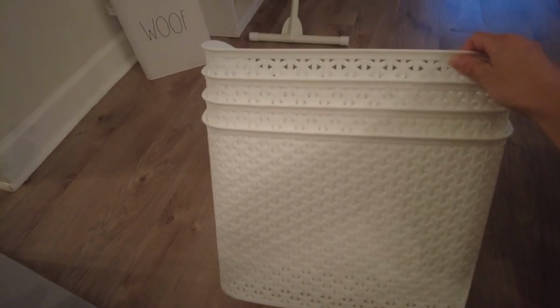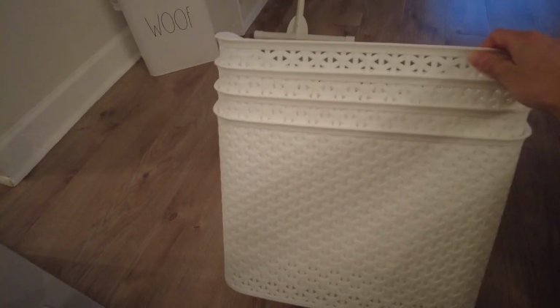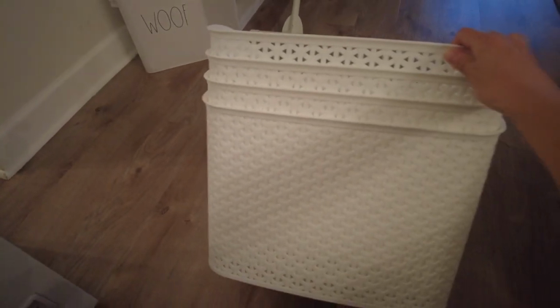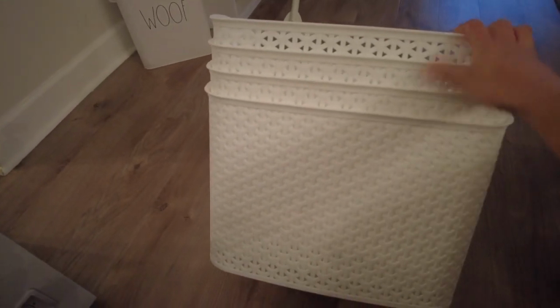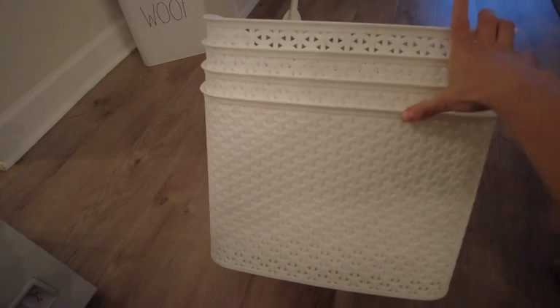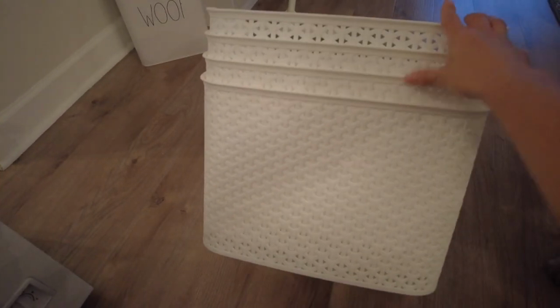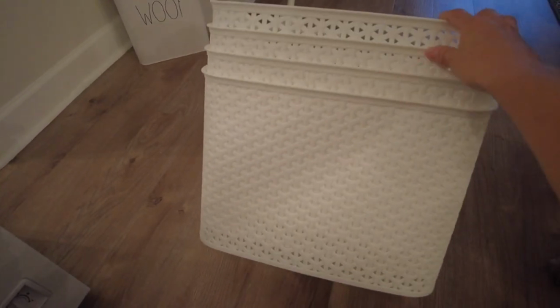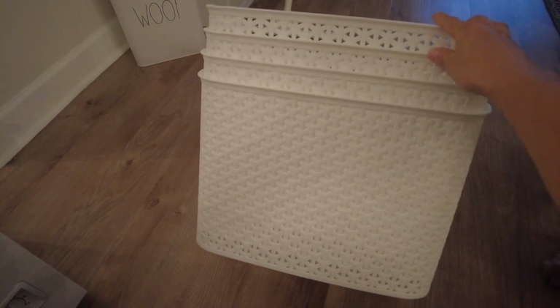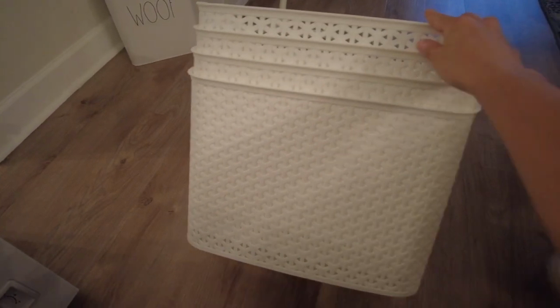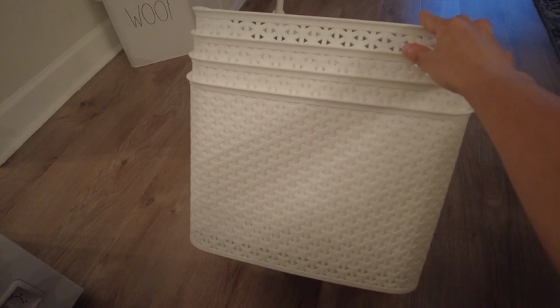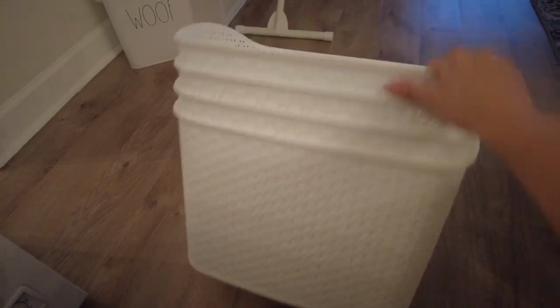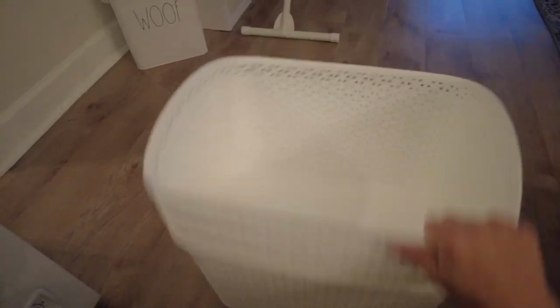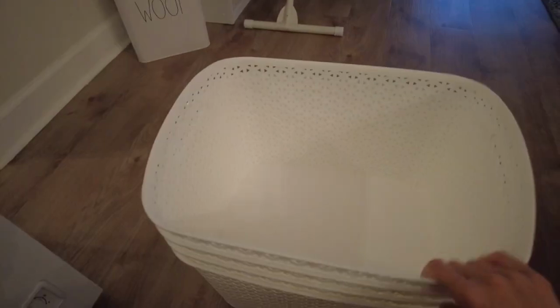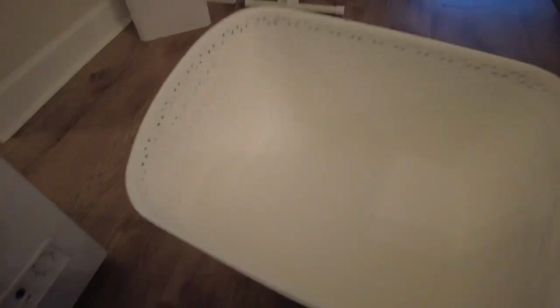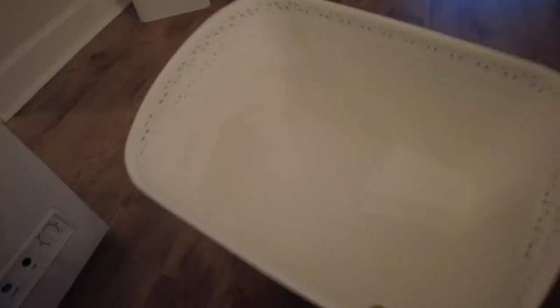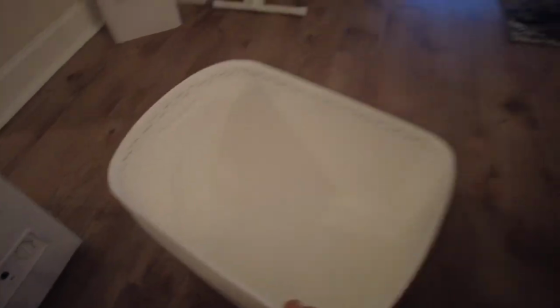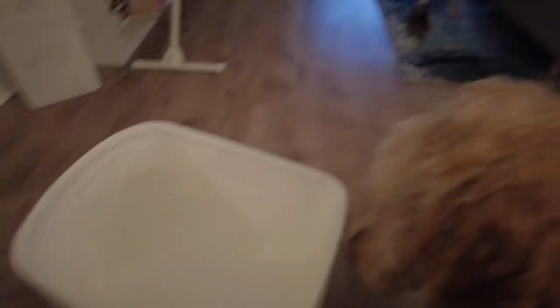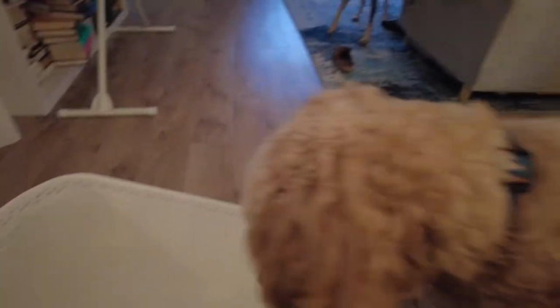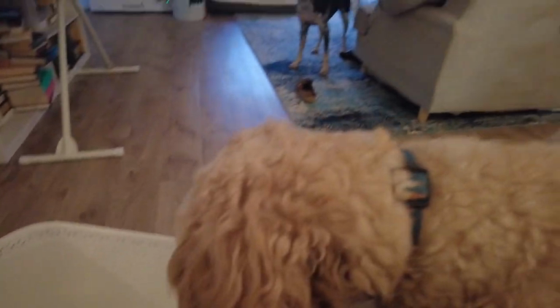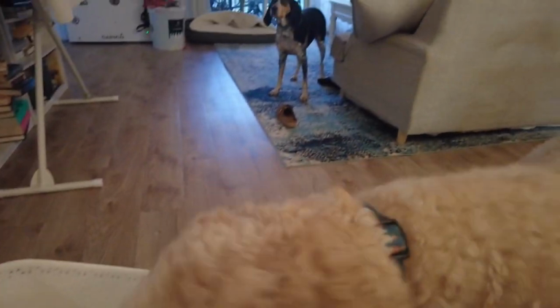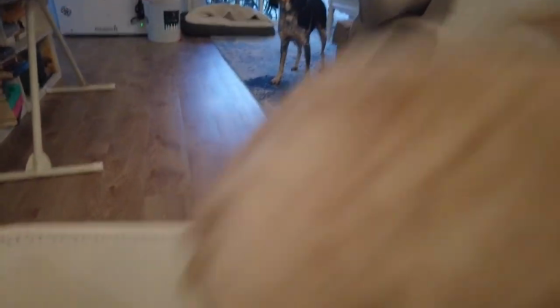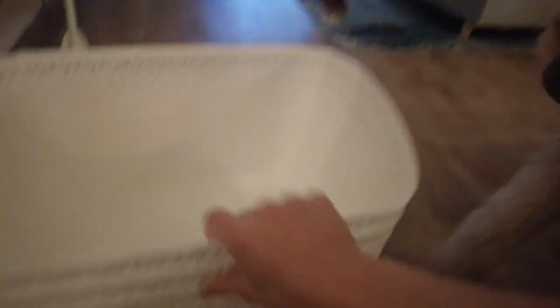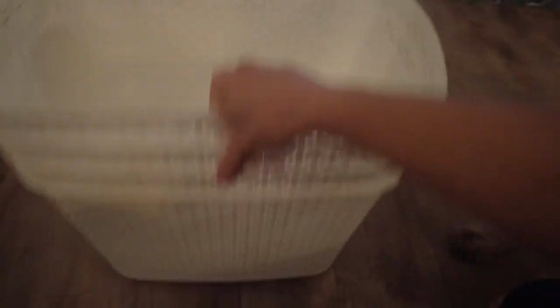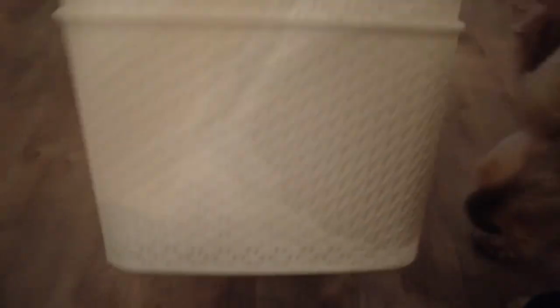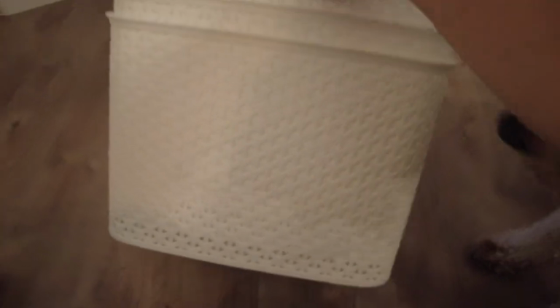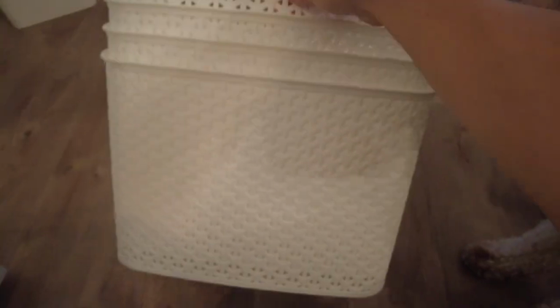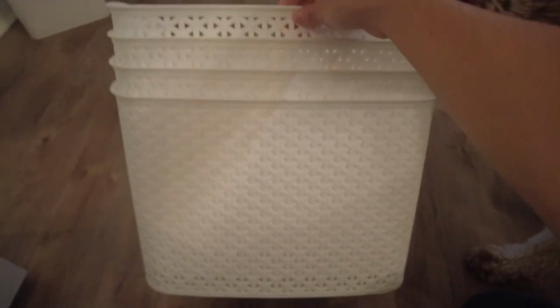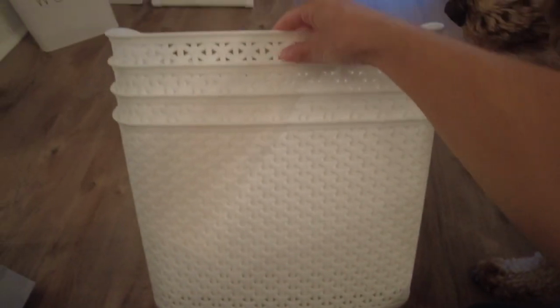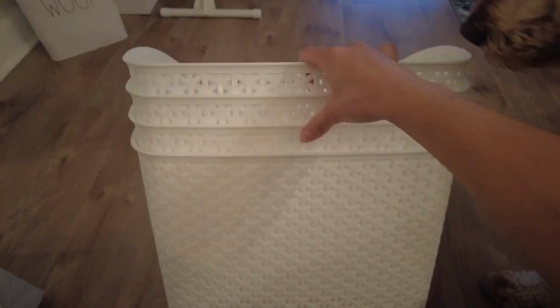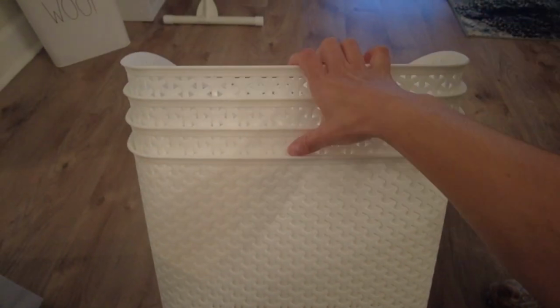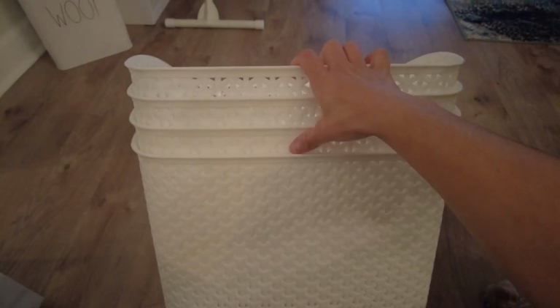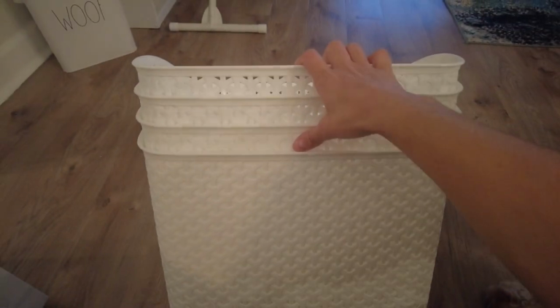We have four shelves on our freezer, so we went ahead and got four storage baskets so we could try to keep everything organized while it's in there. We're going to go ahead and fill these up.